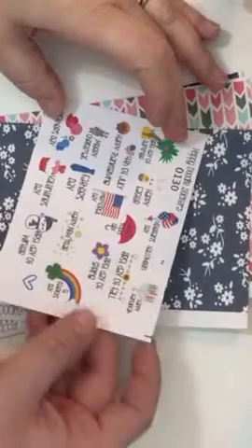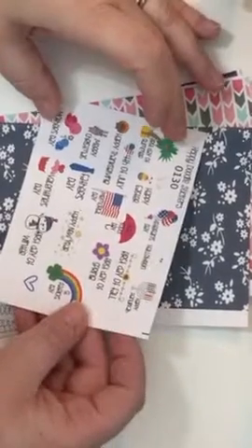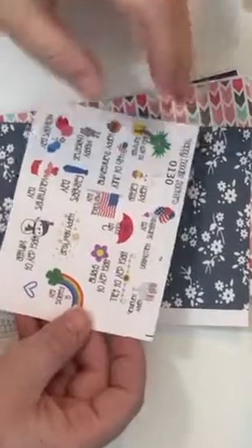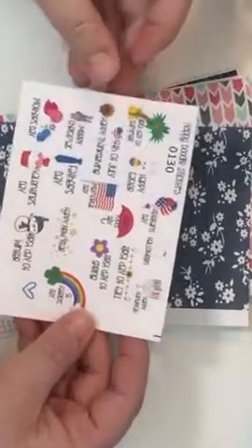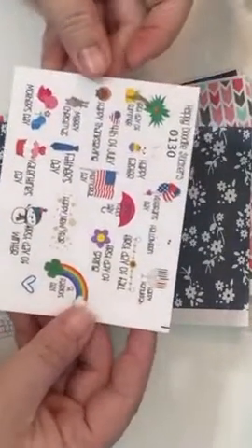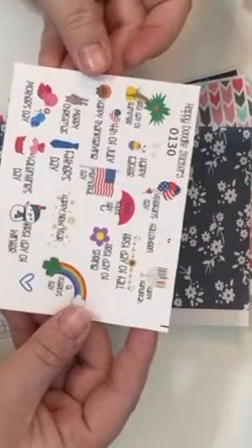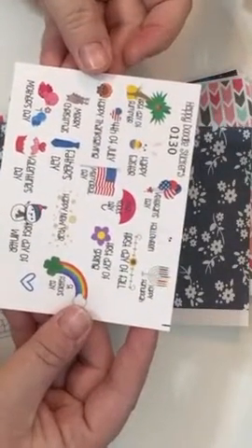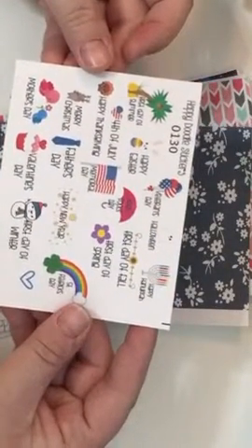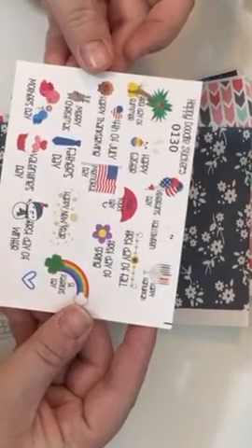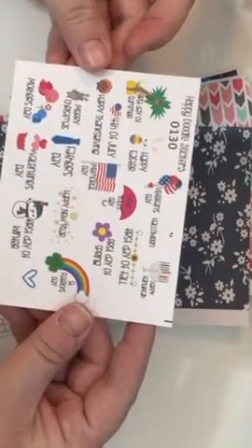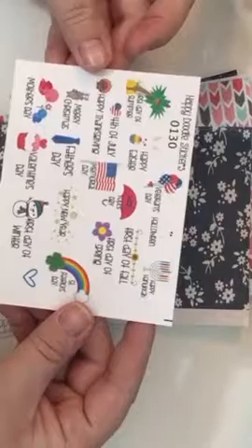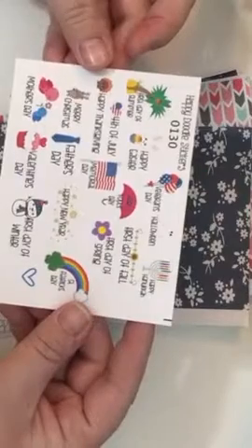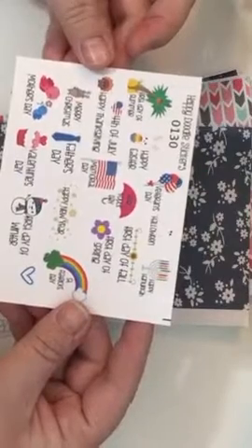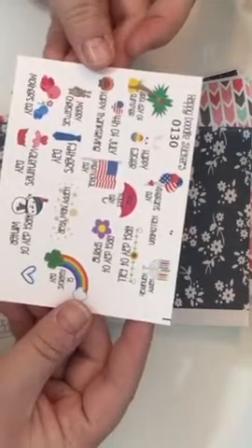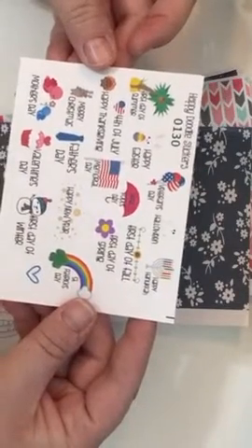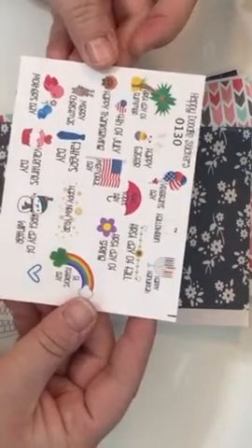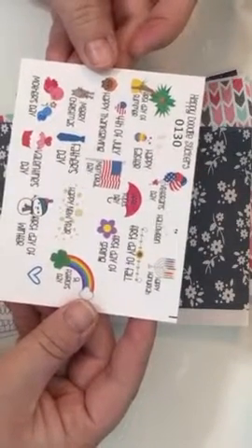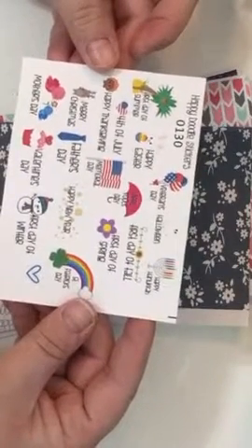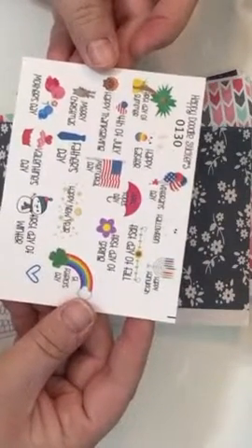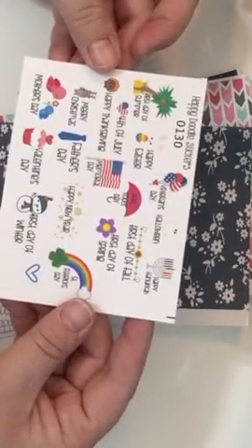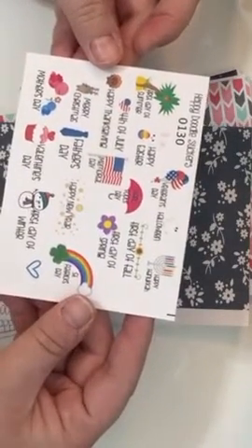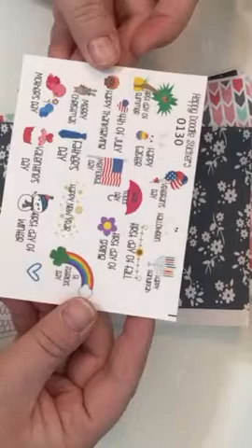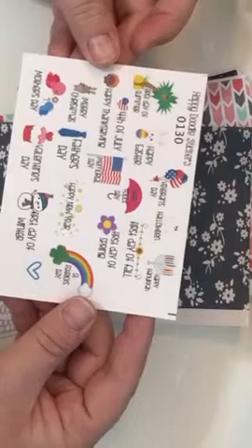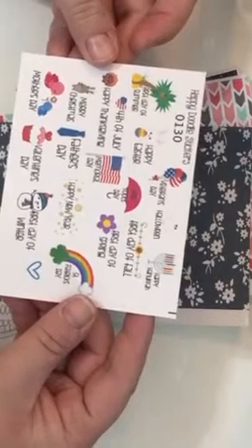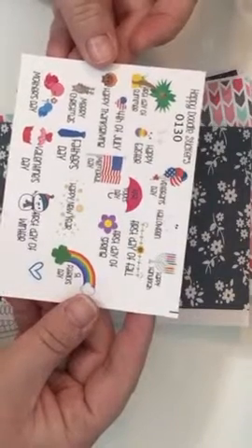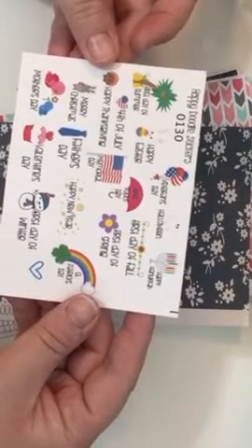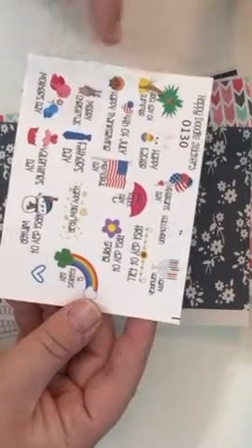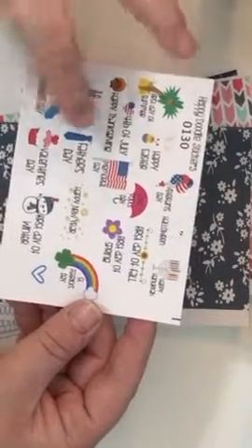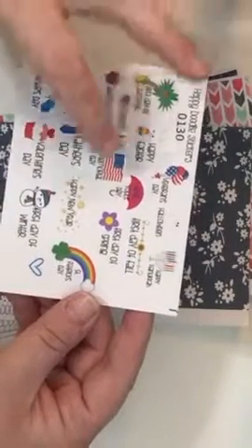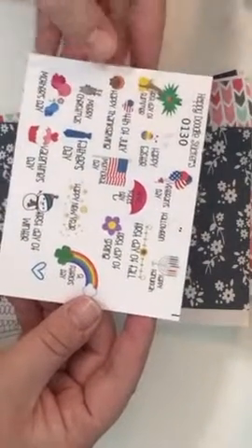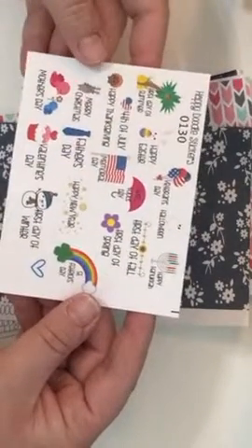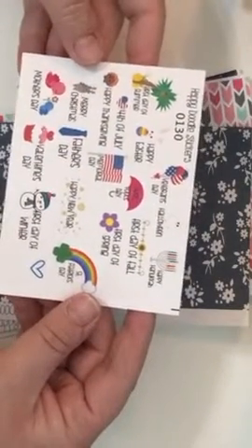The first thing I got here is the holiday sticker set. There are all these cute little icons for holiday stickers.